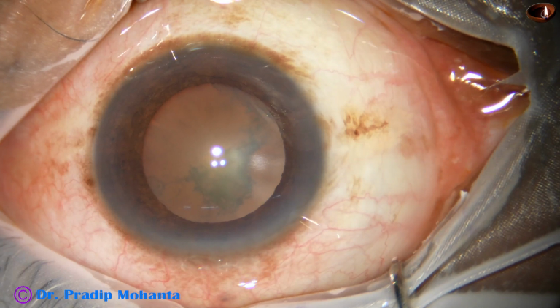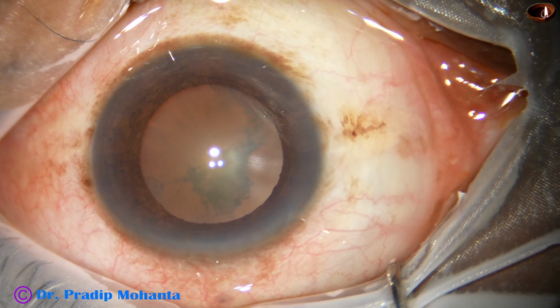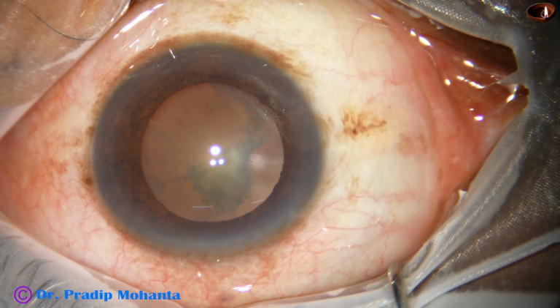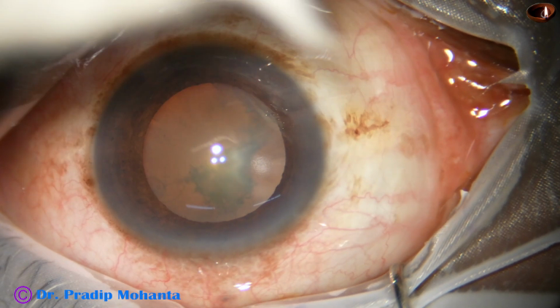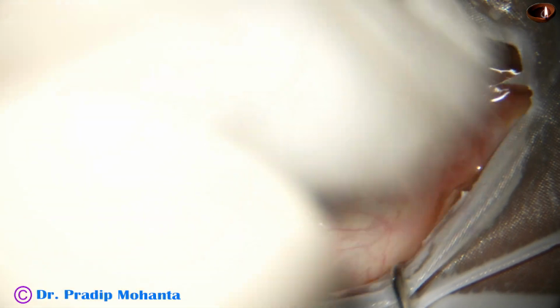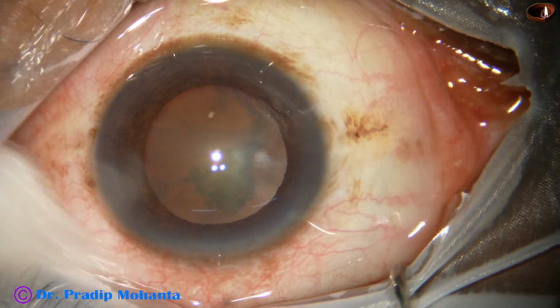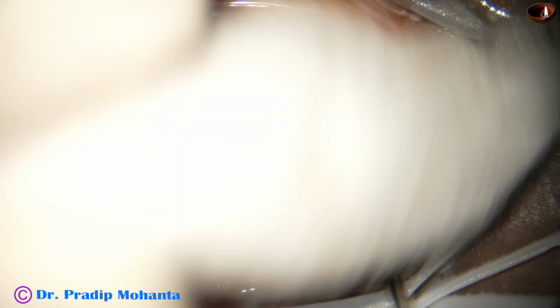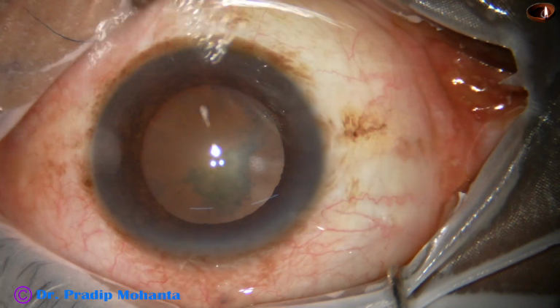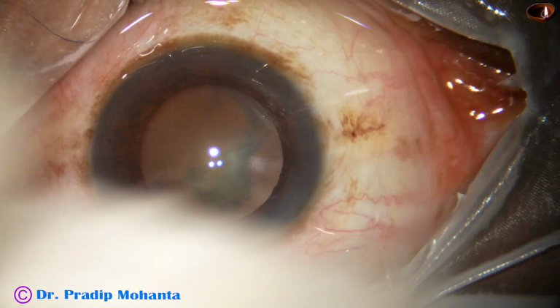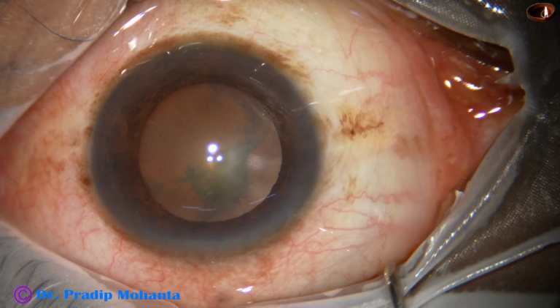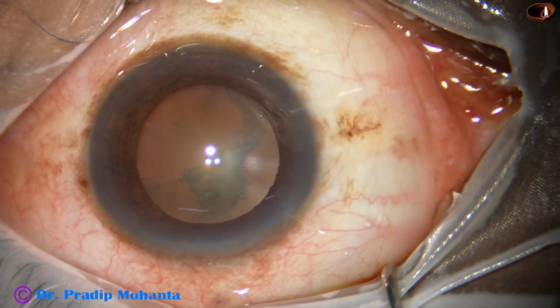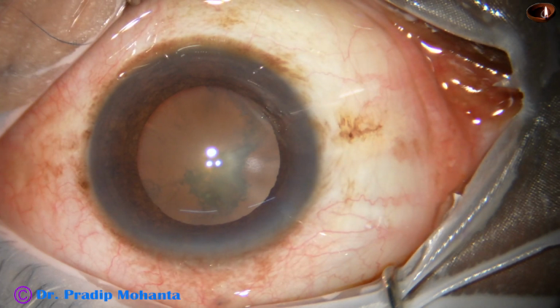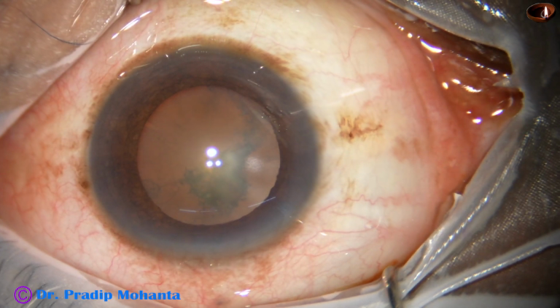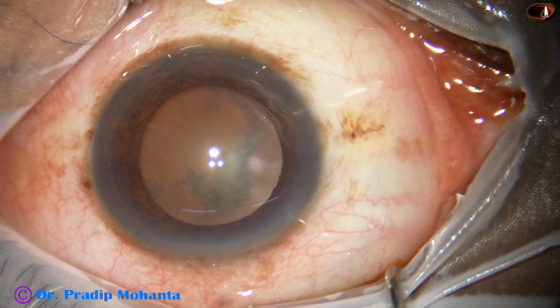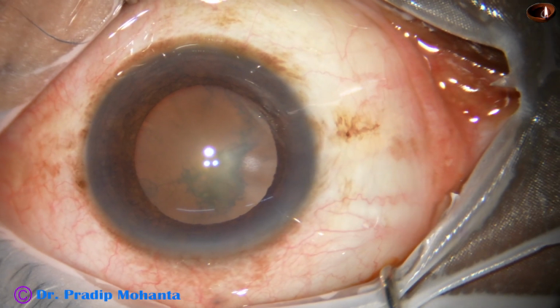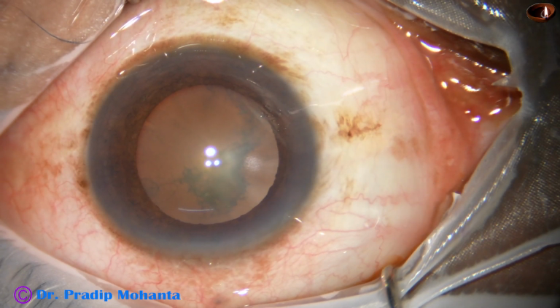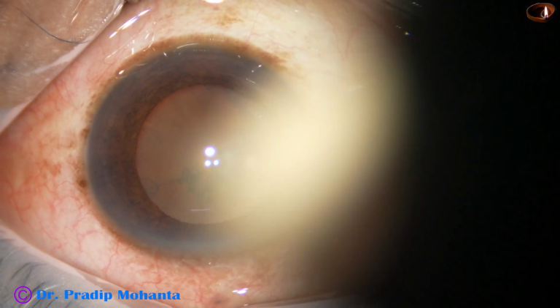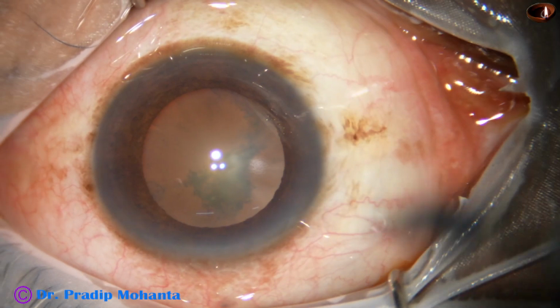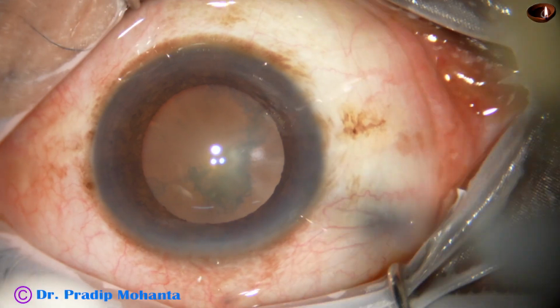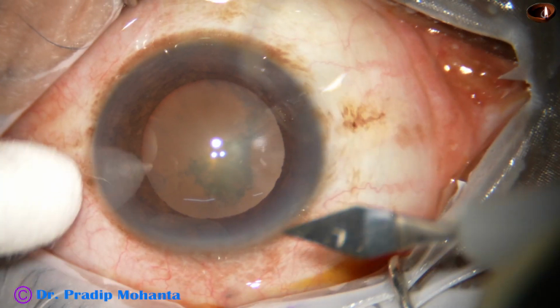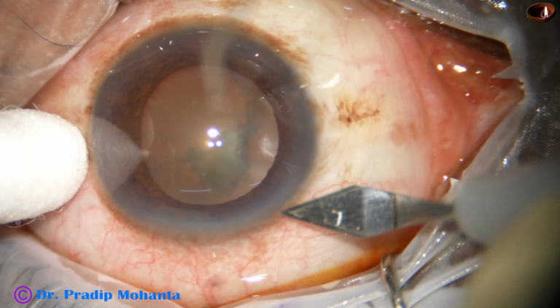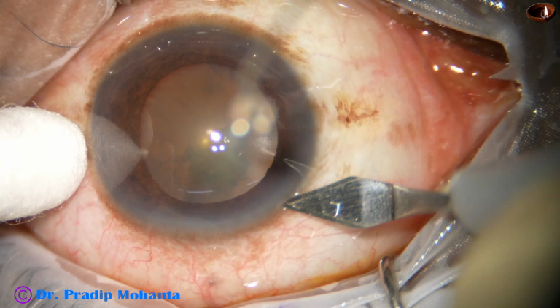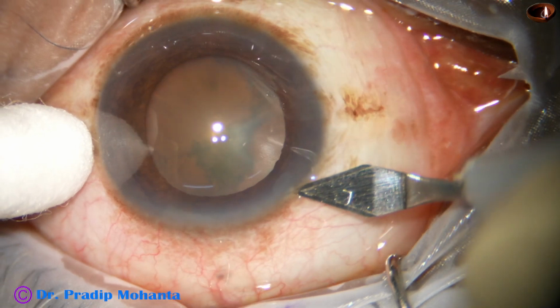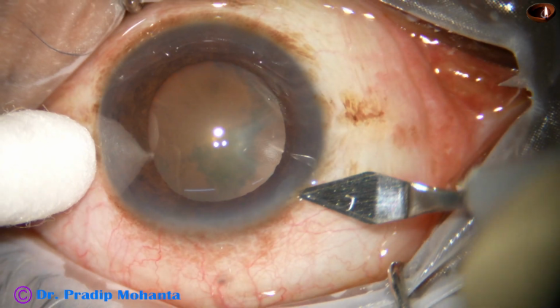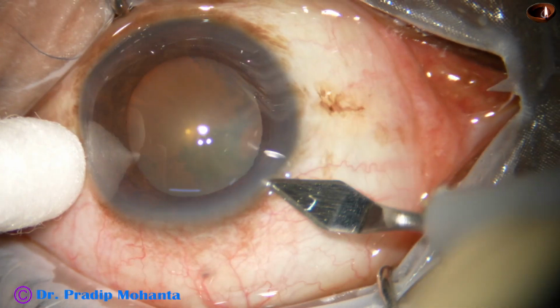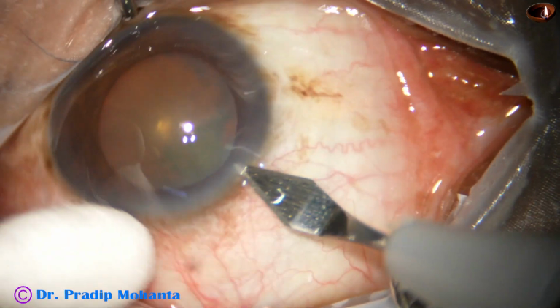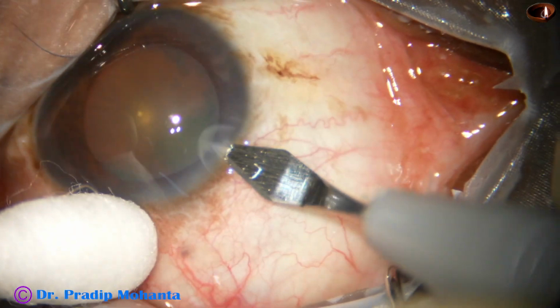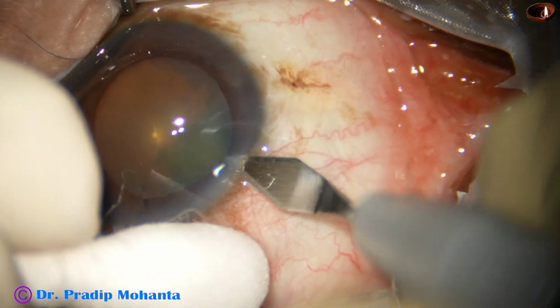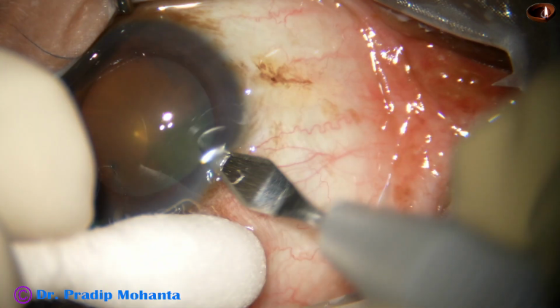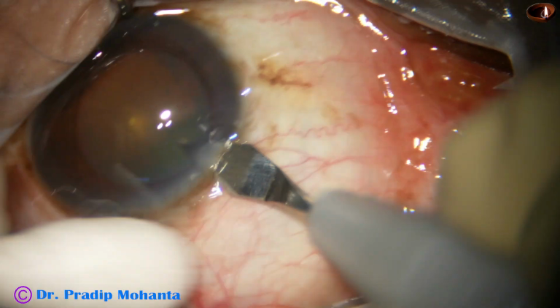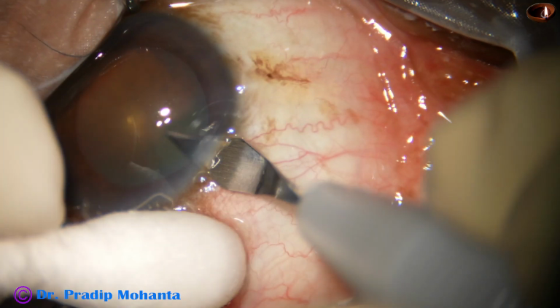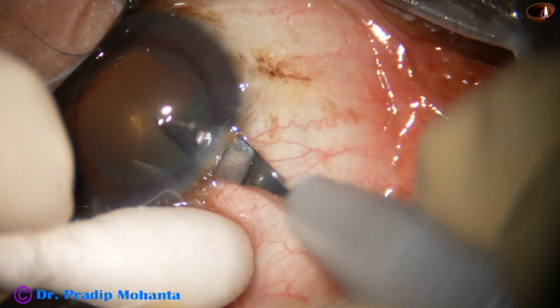The ocular surface has been thoroughly irrigated applying few drops of povidone iodine. Now I take a 2.8 millimeter steel keratome and here goes the main incision at mid-limbus.